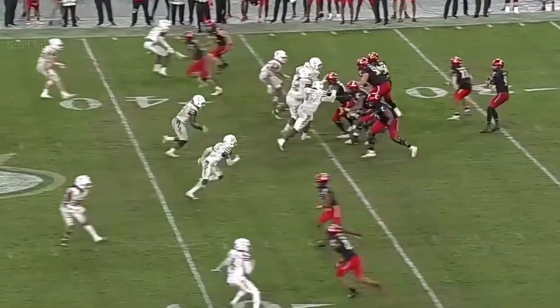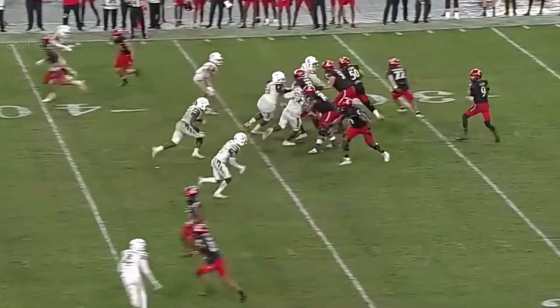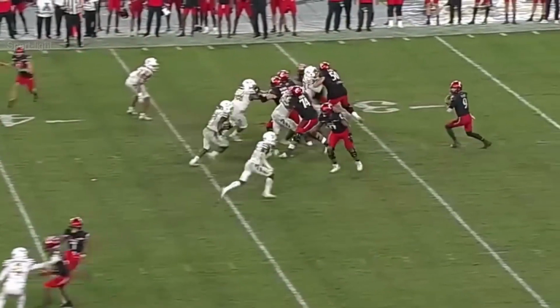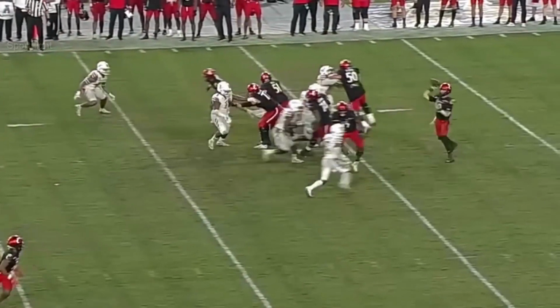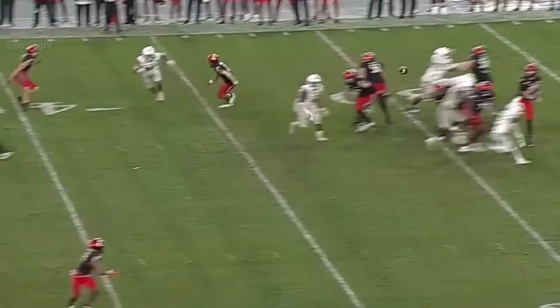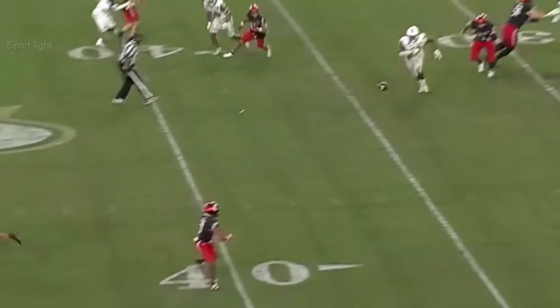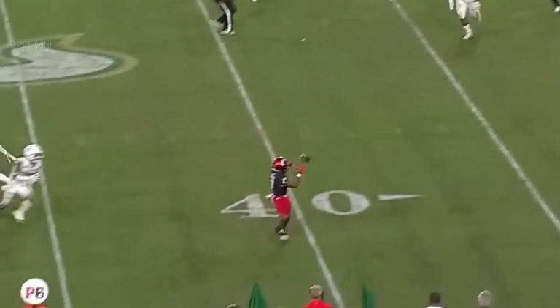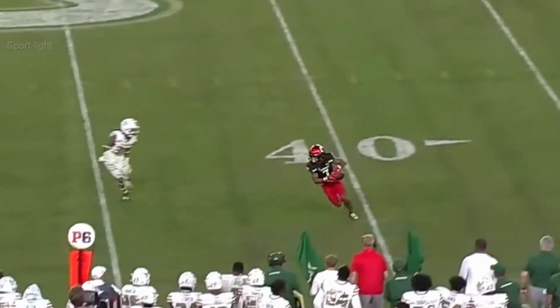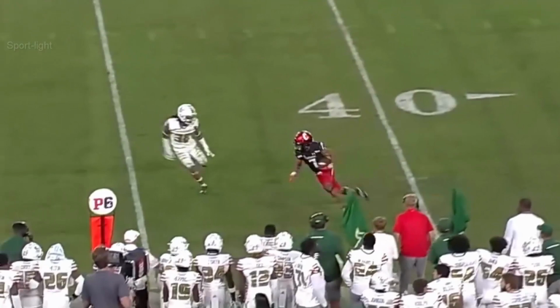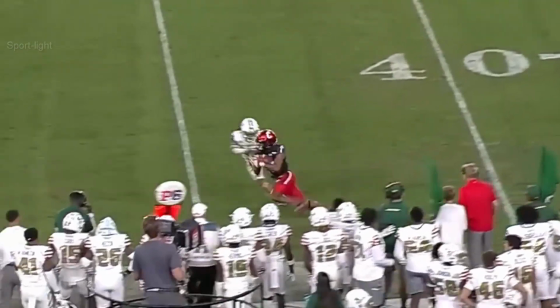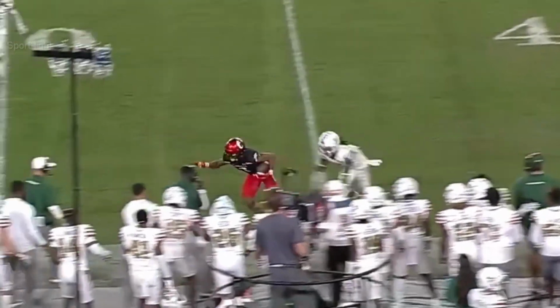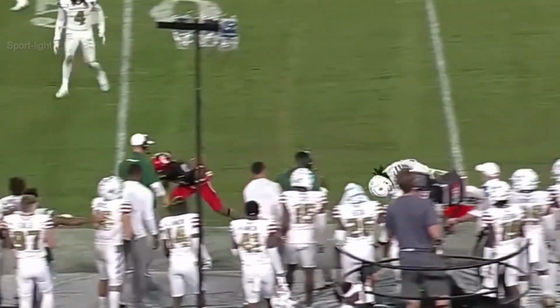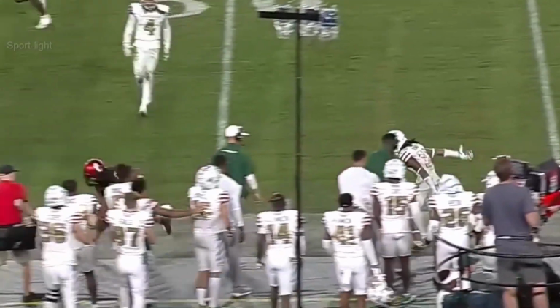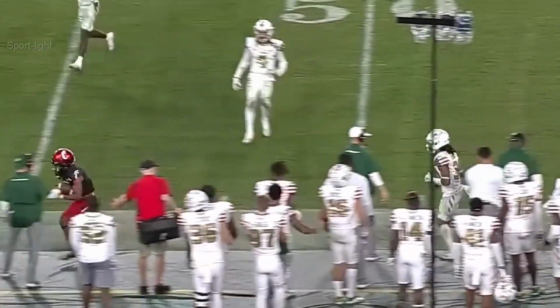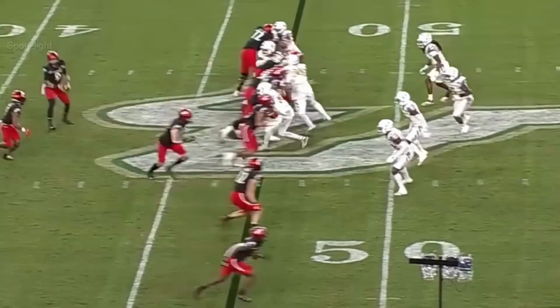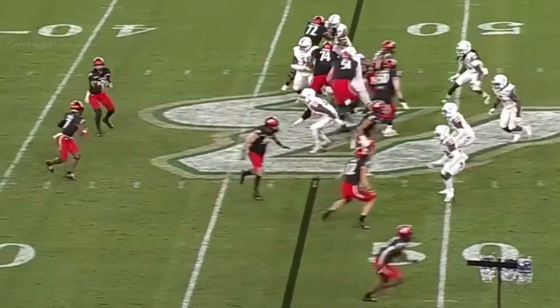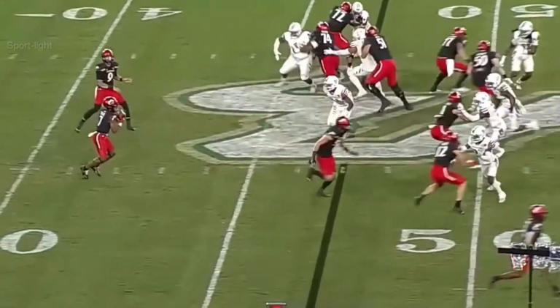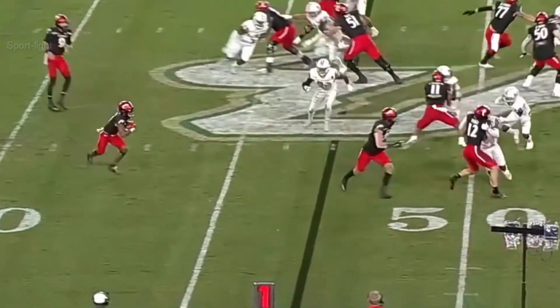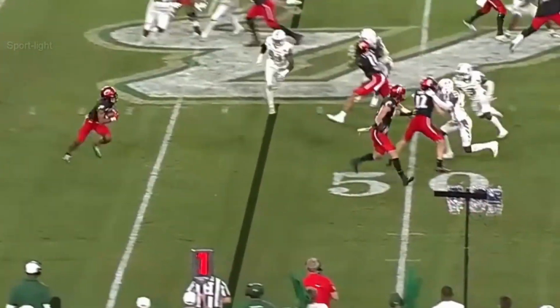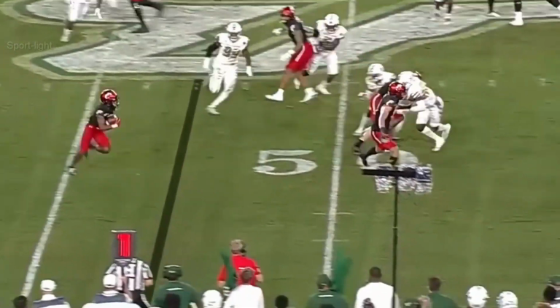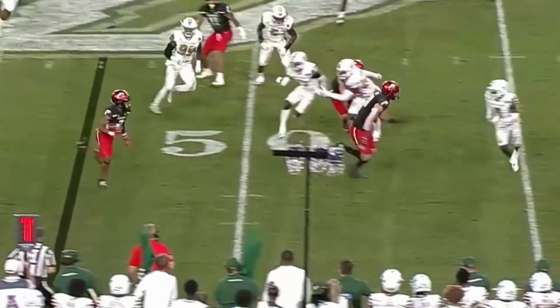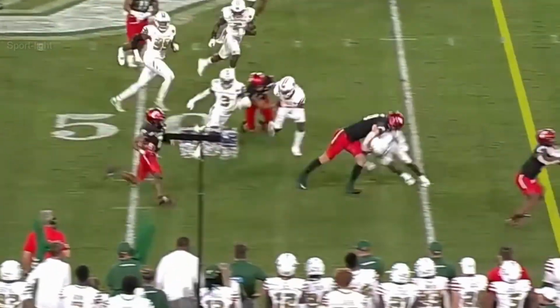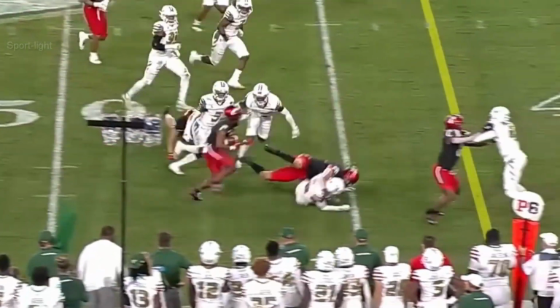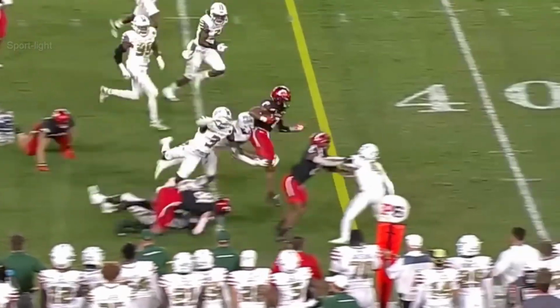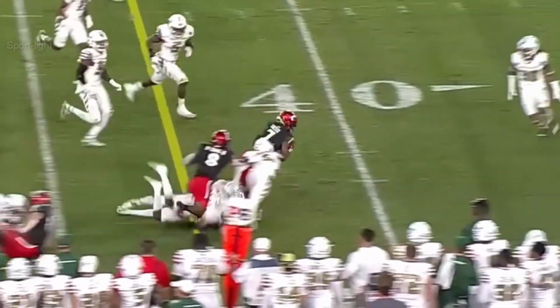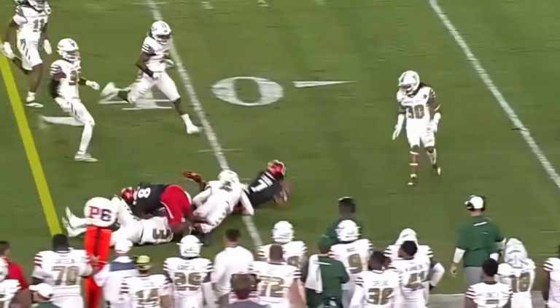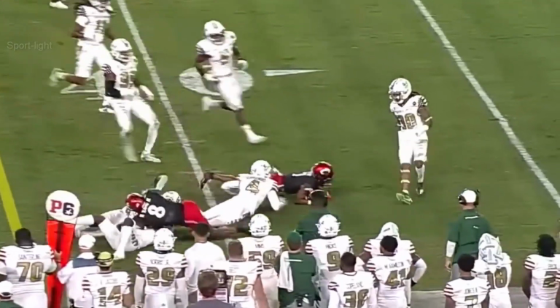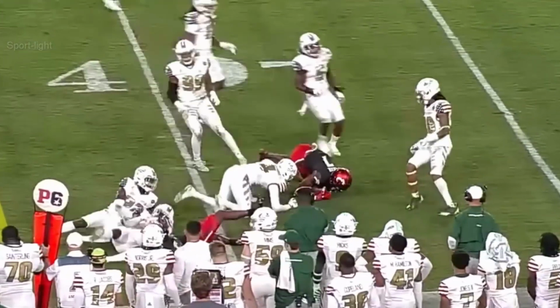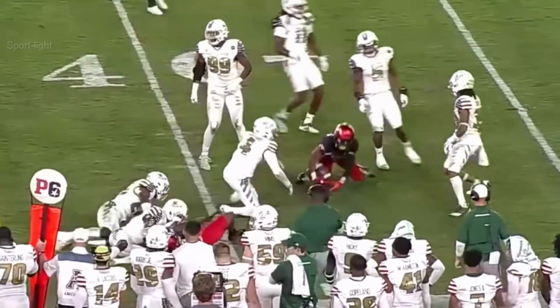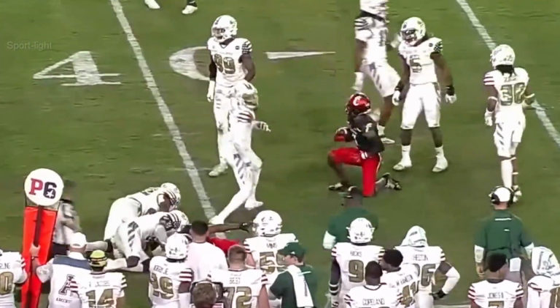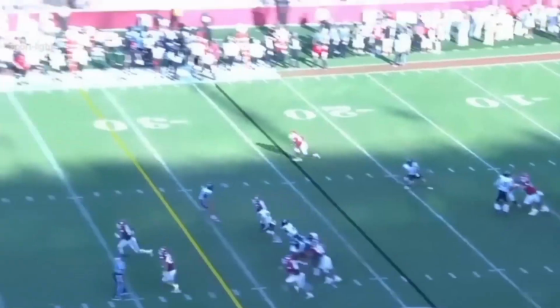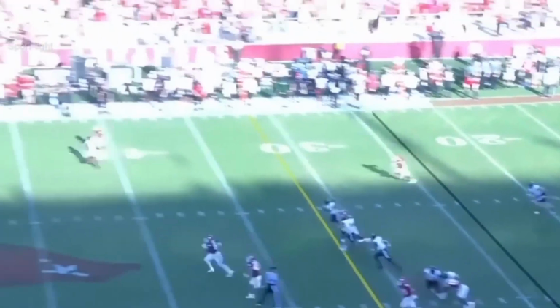Second down, Cincinnati. Ritter to throw. And he's got Tucker who turns it up. Trey Tucker. Little purple outside, the first down. He's got all kinds of speed.